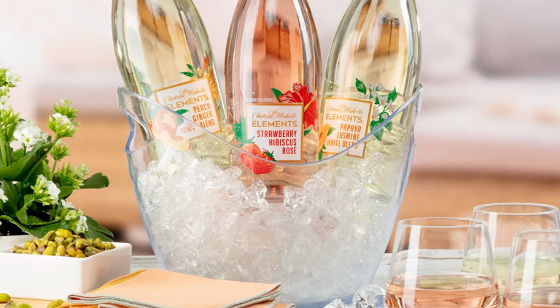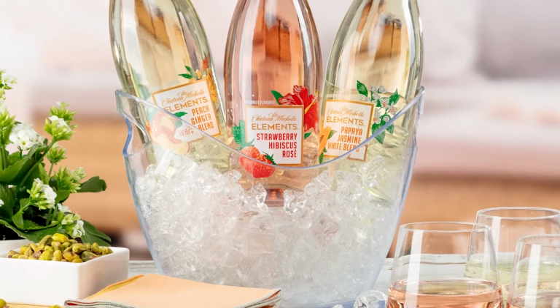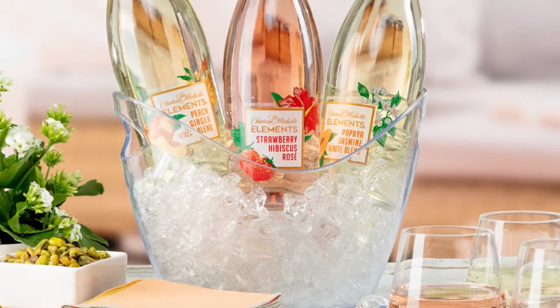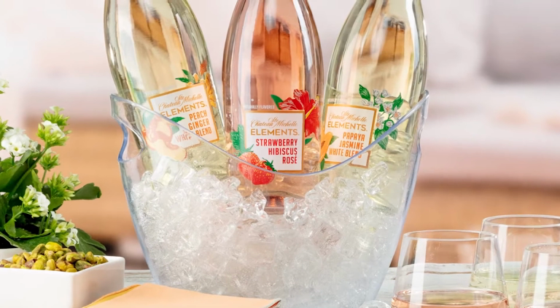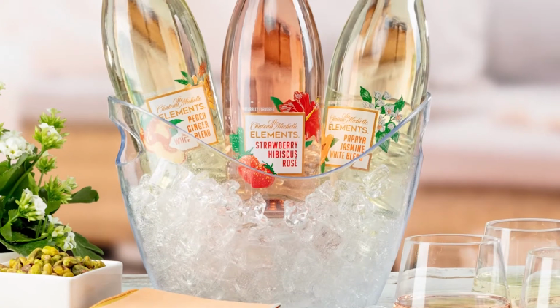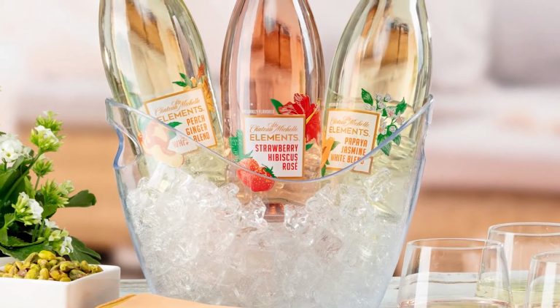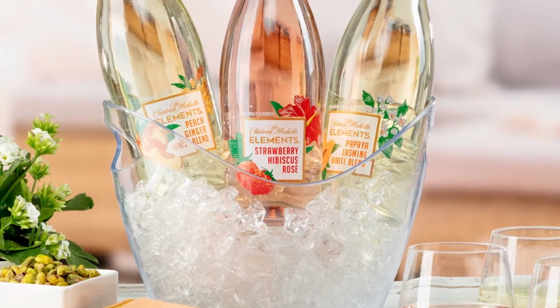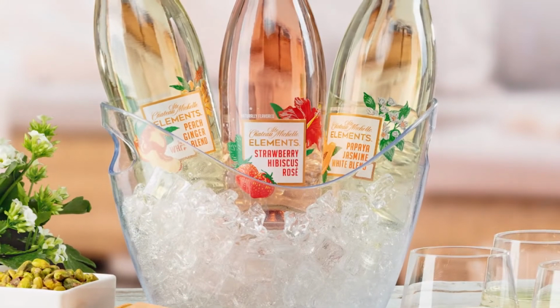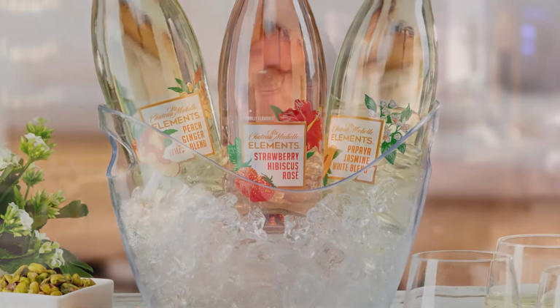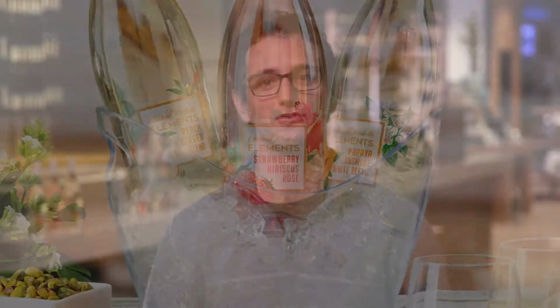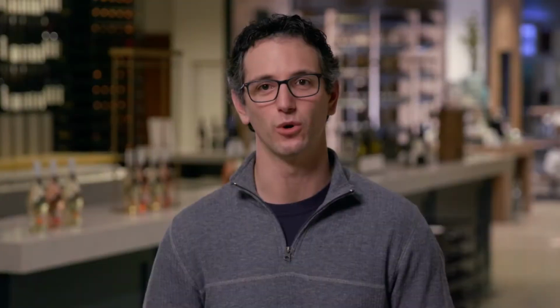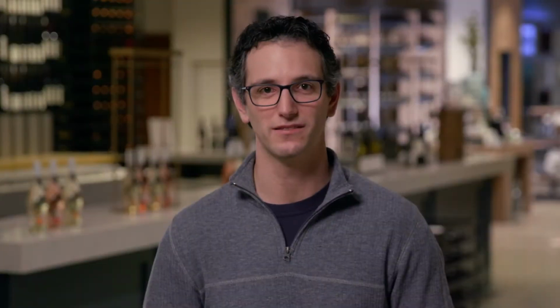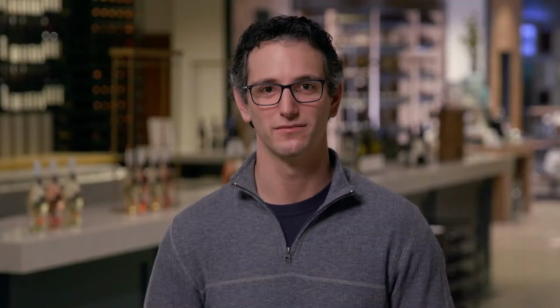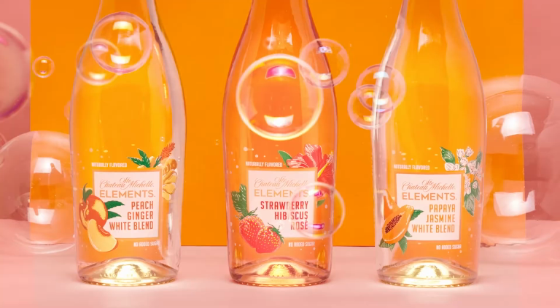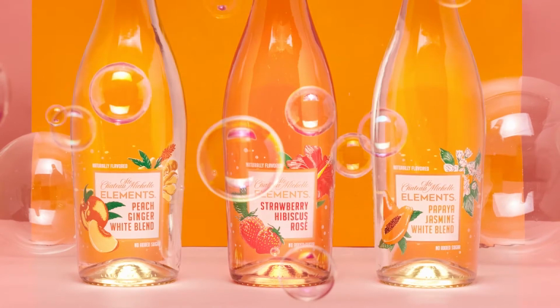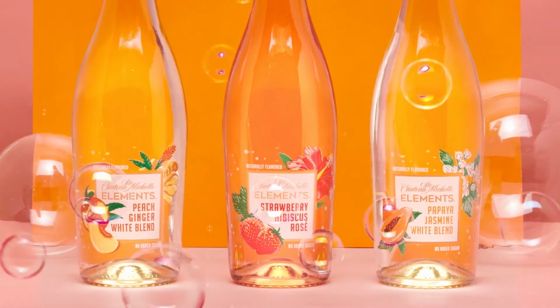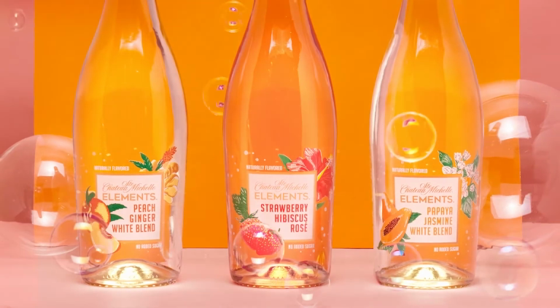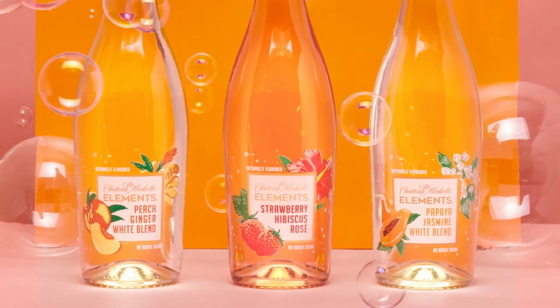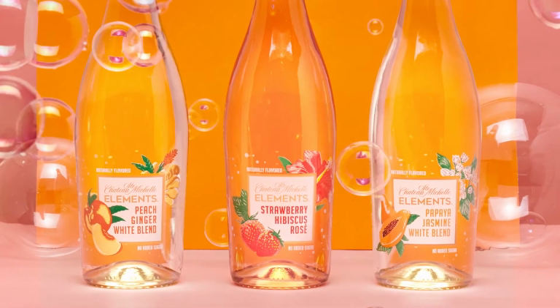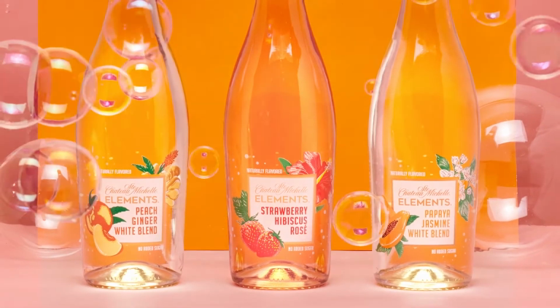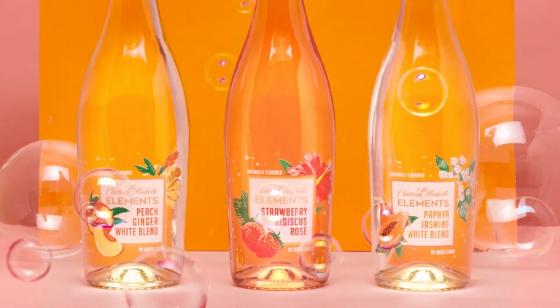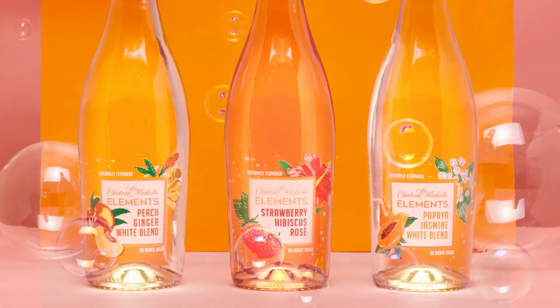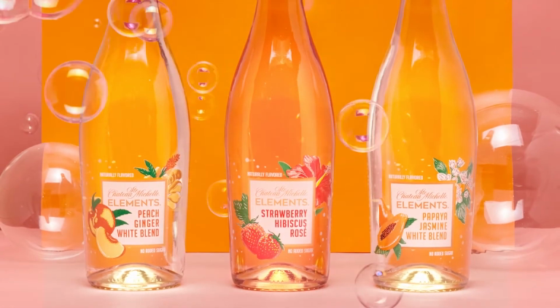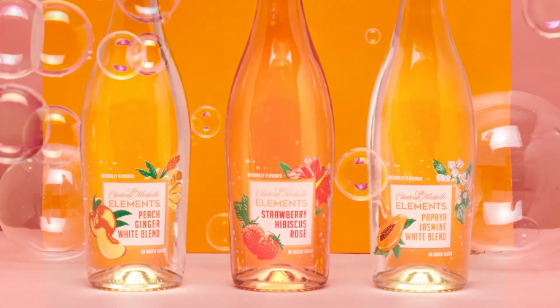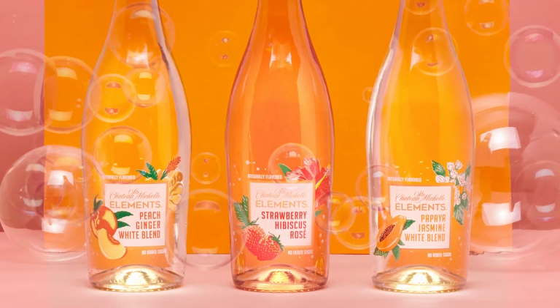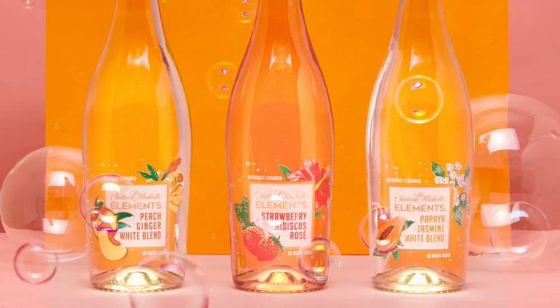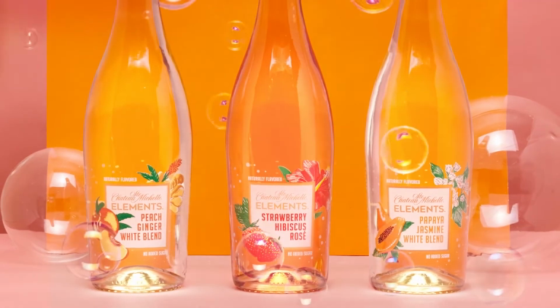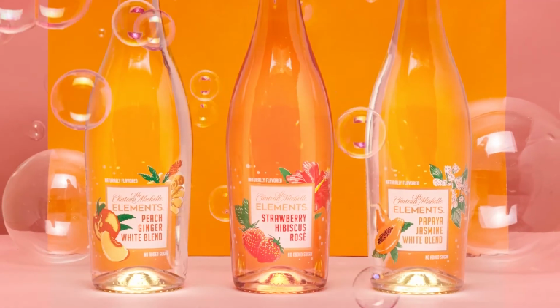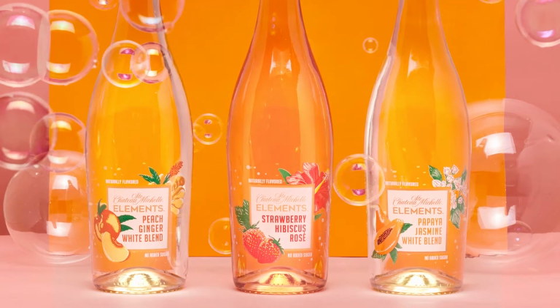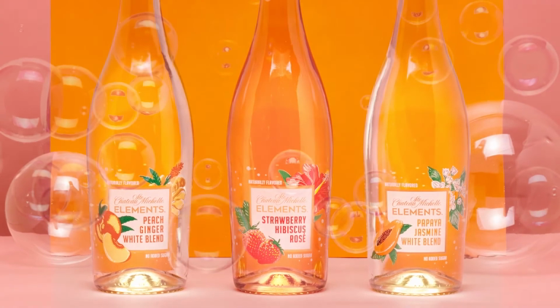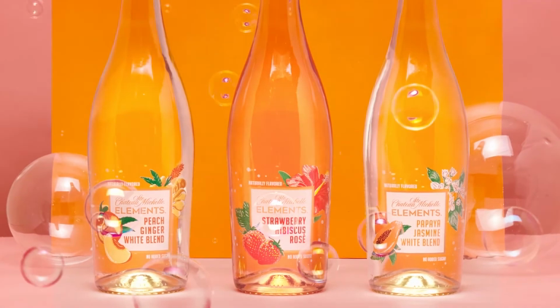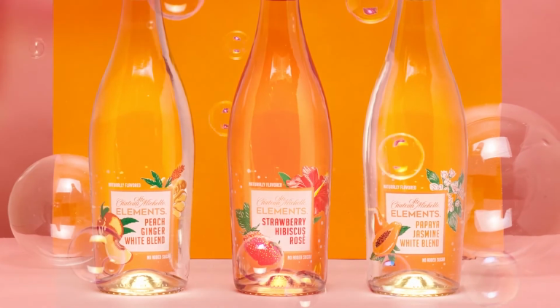Per serving, all three of these wines are 90 calories and two grams of sugar or less. The wines are fizzy, they're lively, and this helps accentuate the aromatics and the flavors while keeping the wines zippy and refreshing.